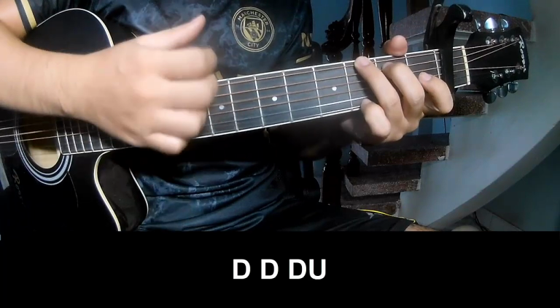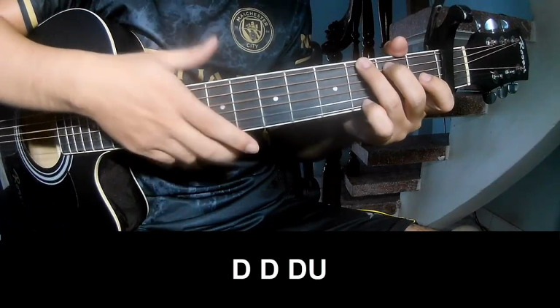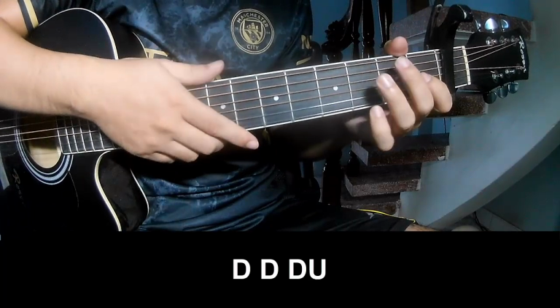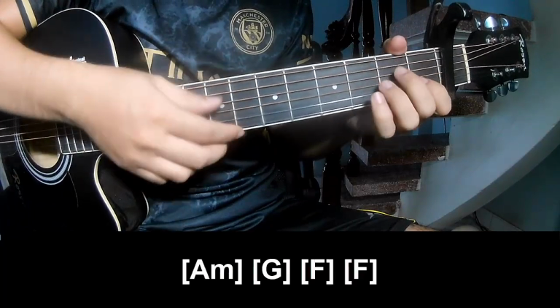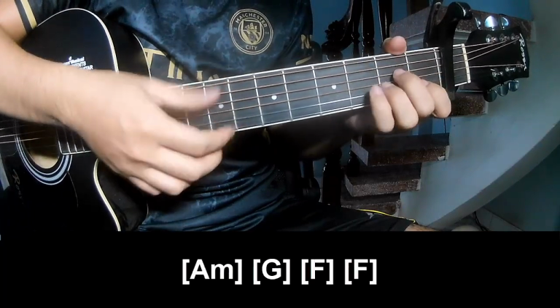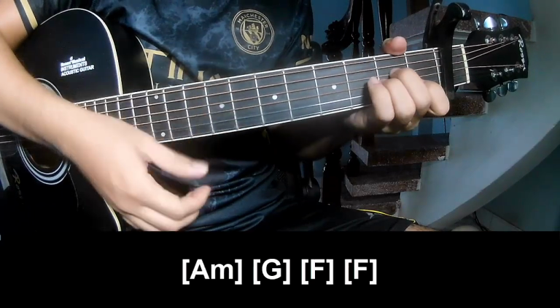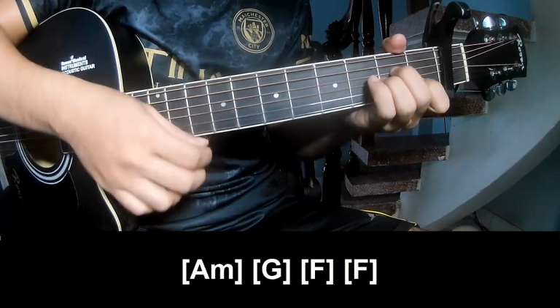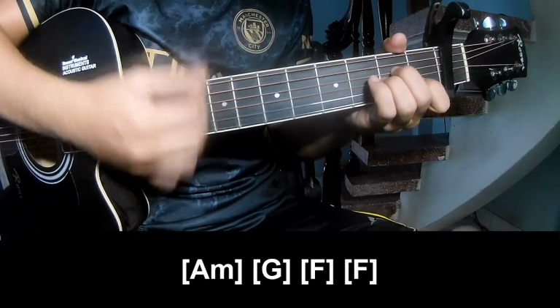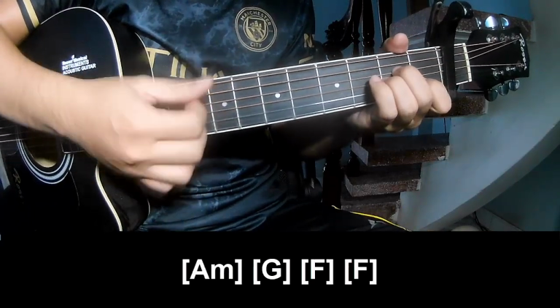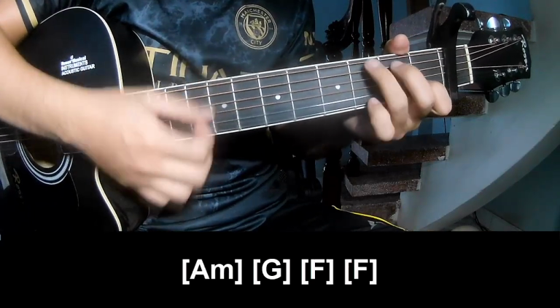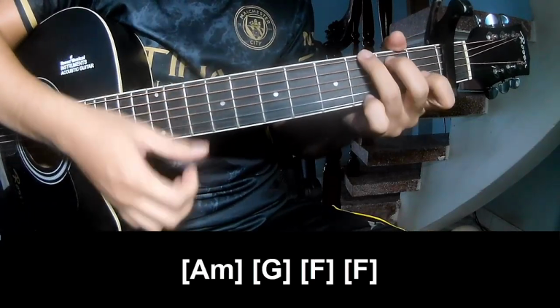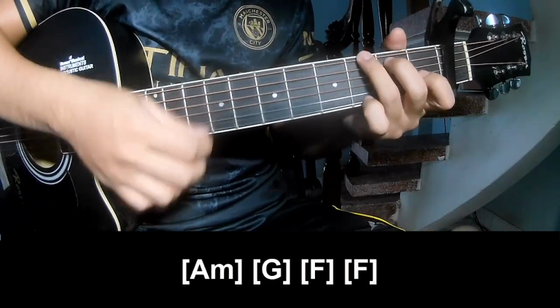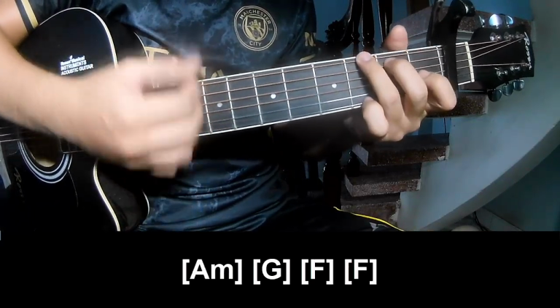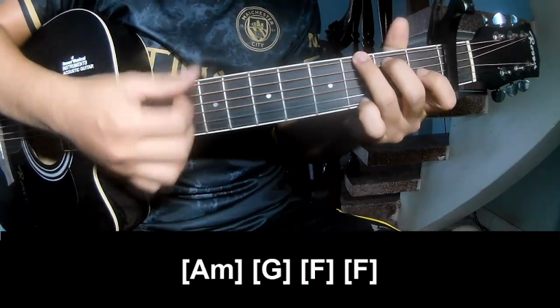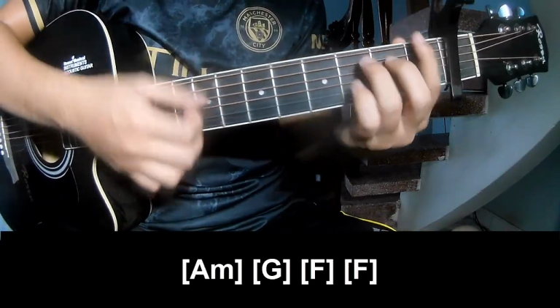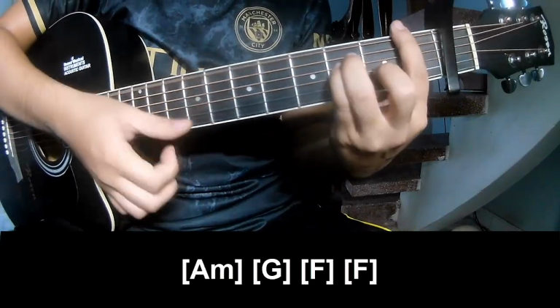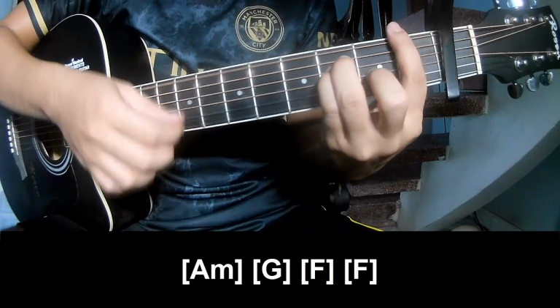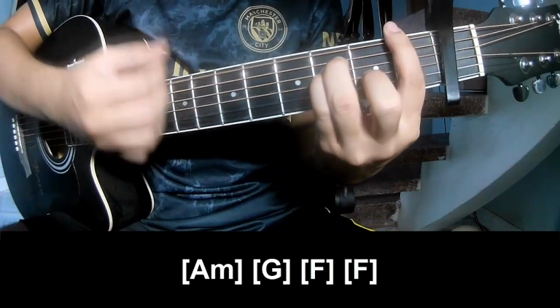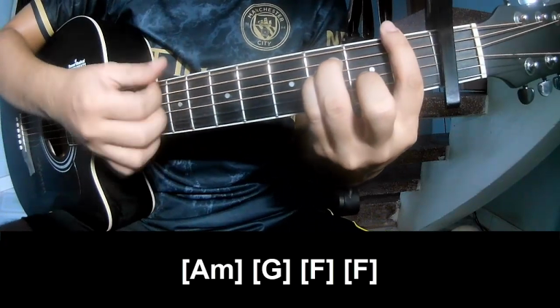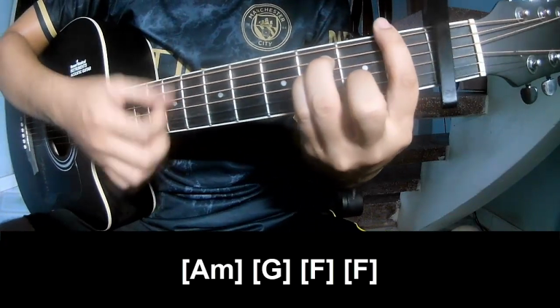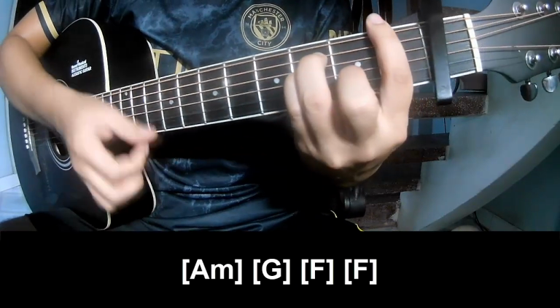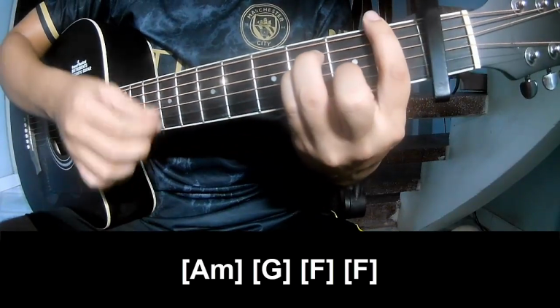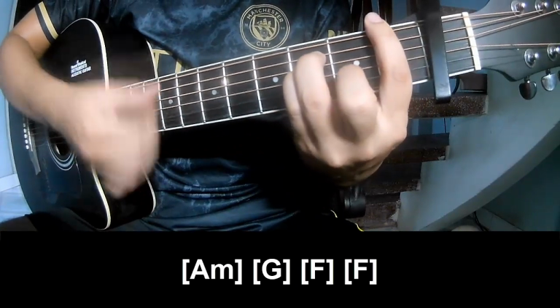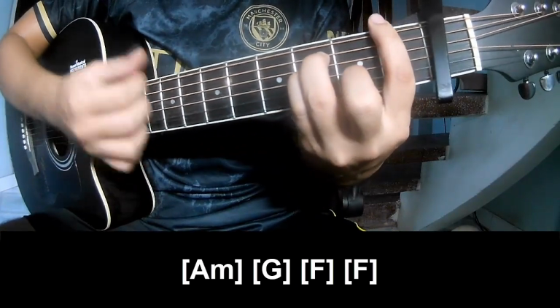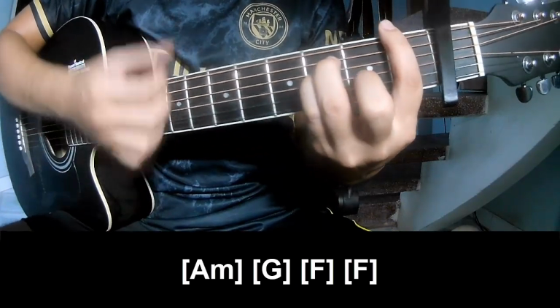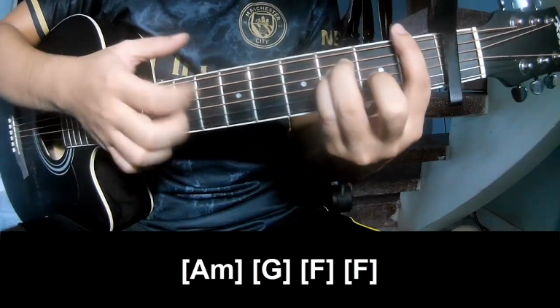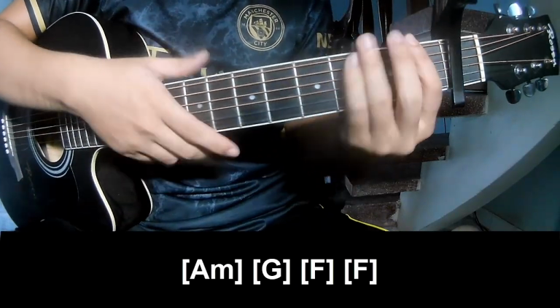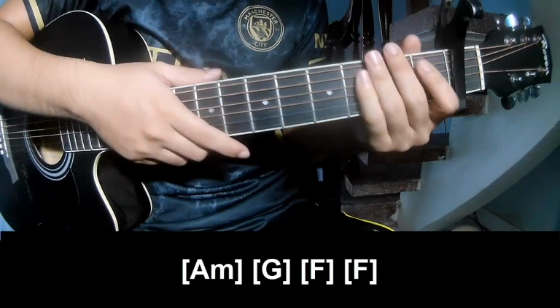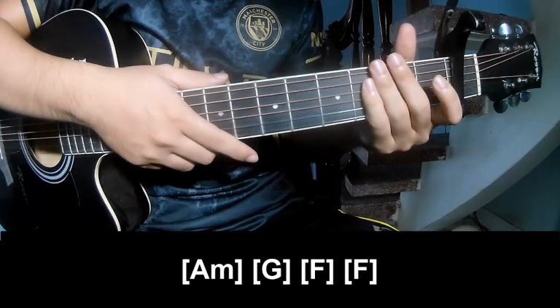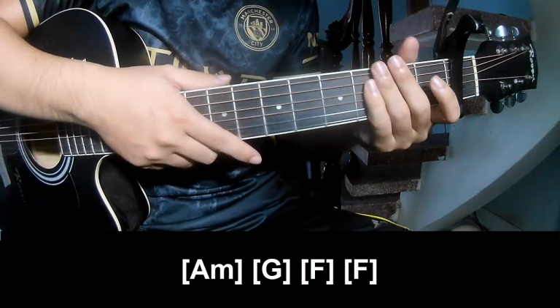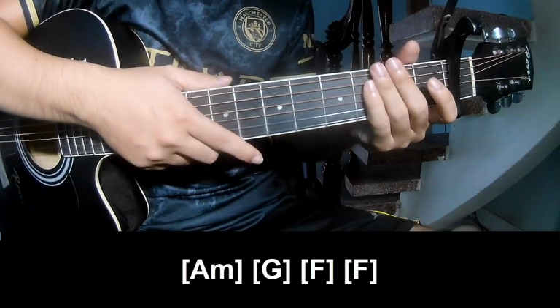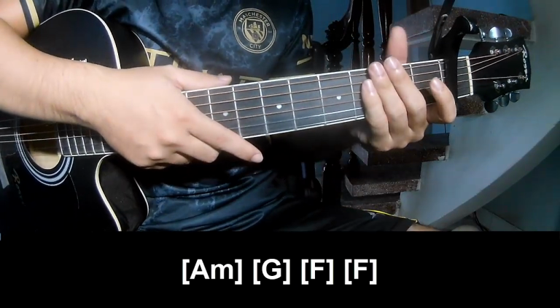And so play long: A, M, G, F, N, F. And so here is the same way for the track.